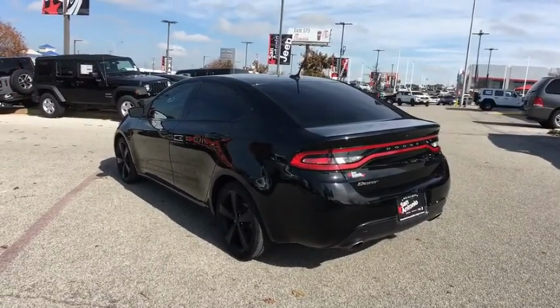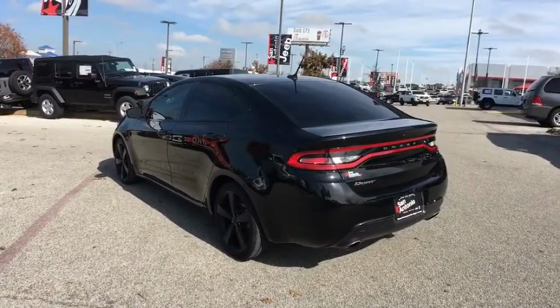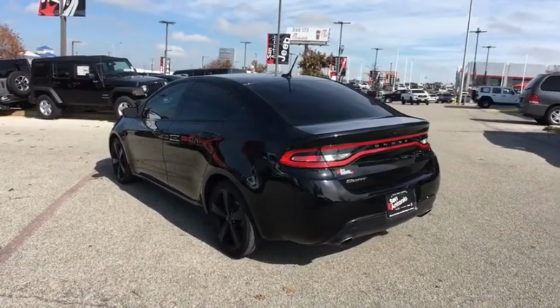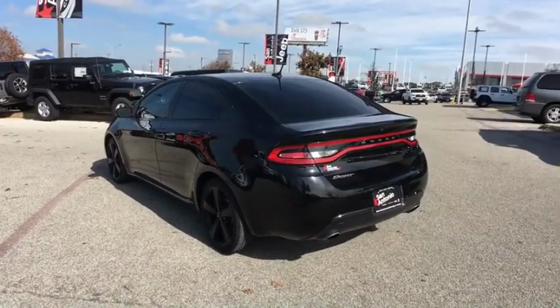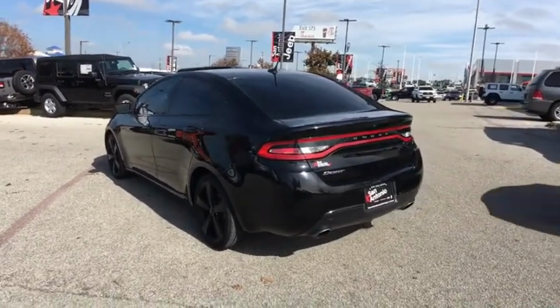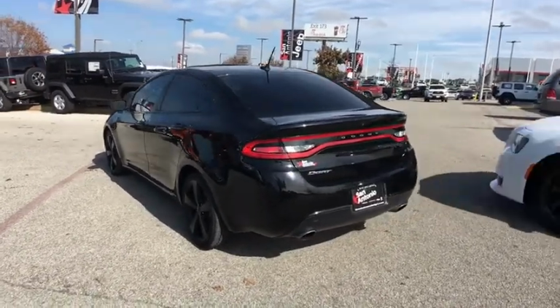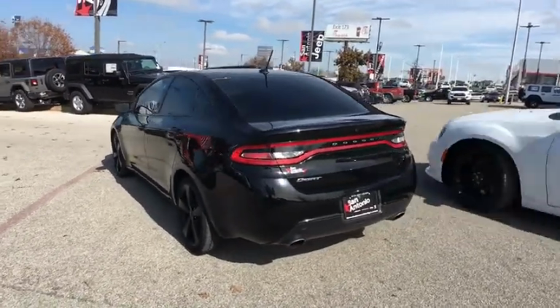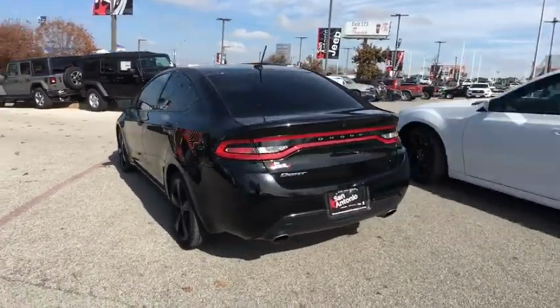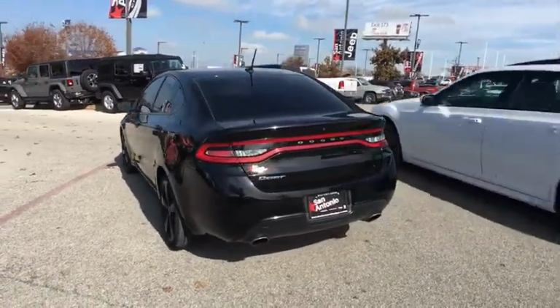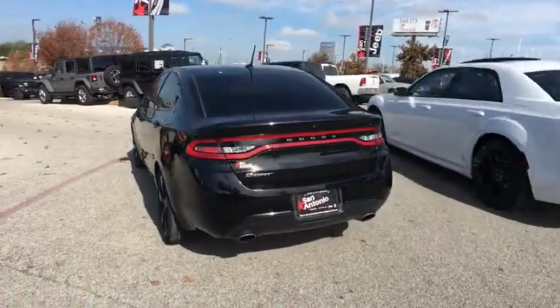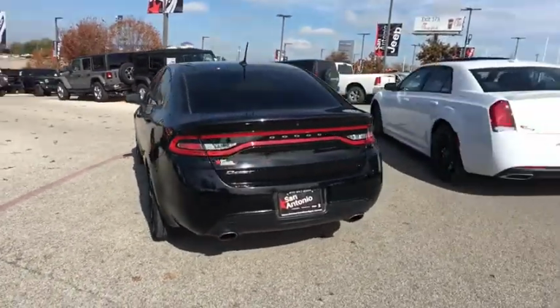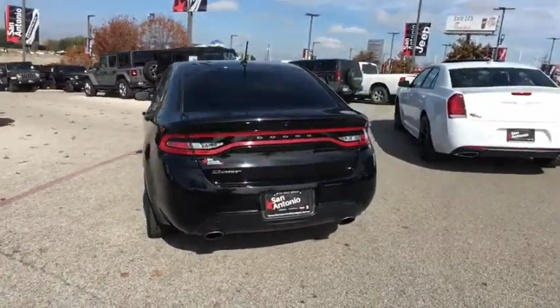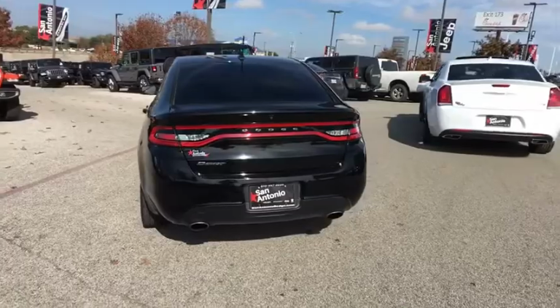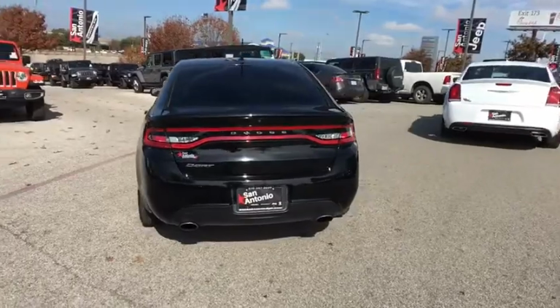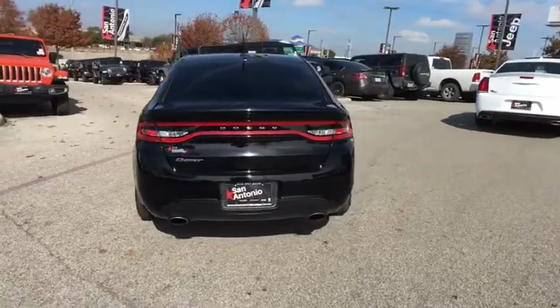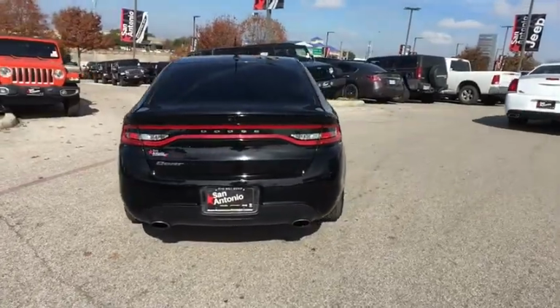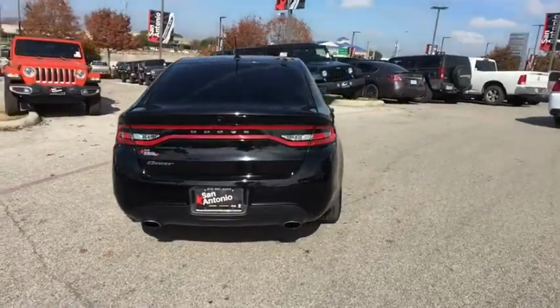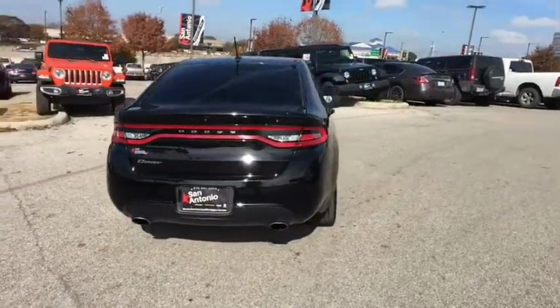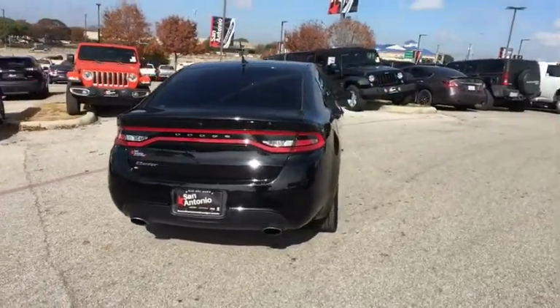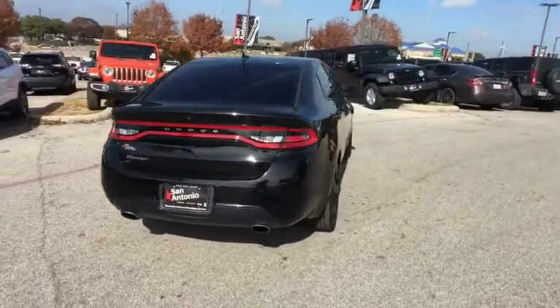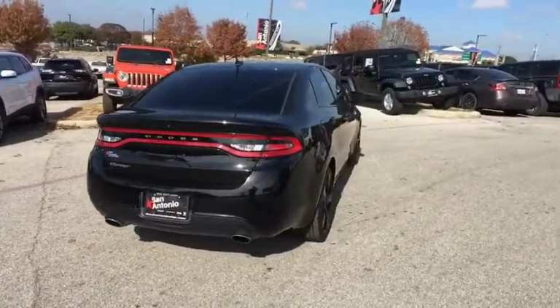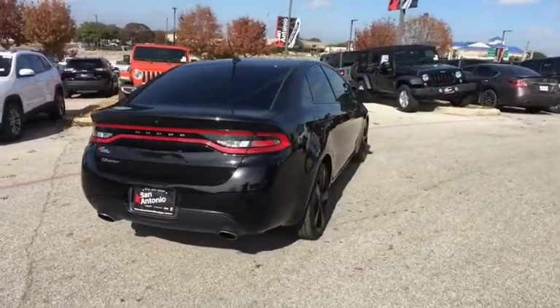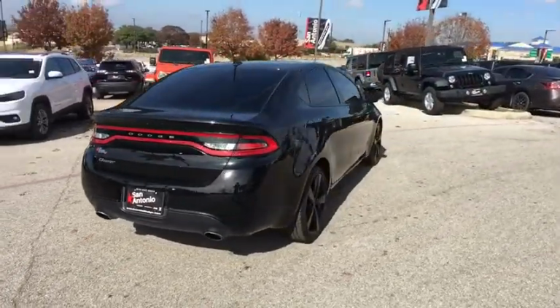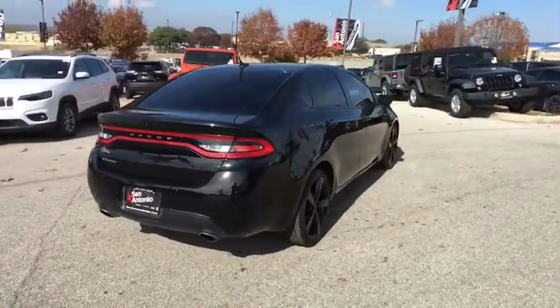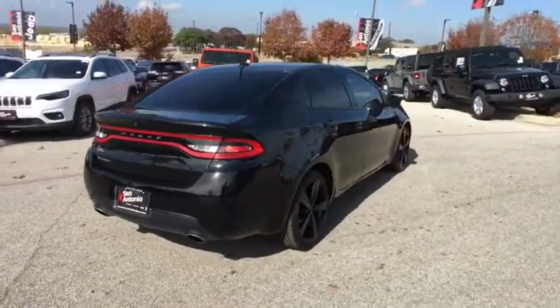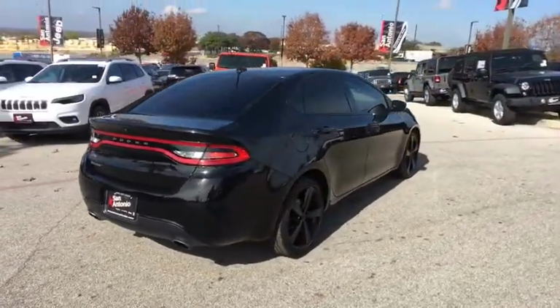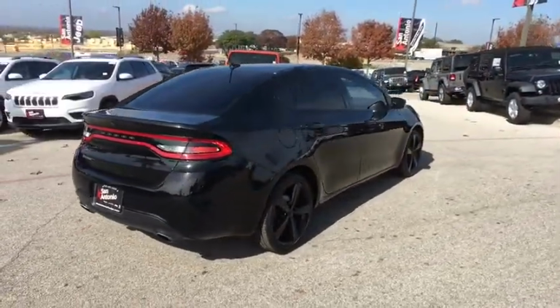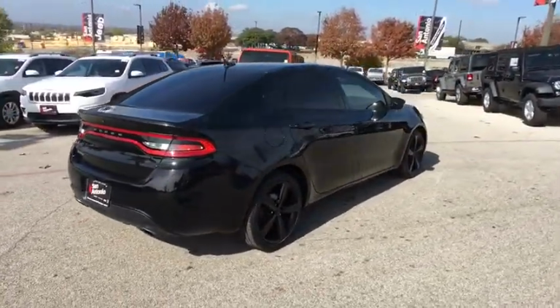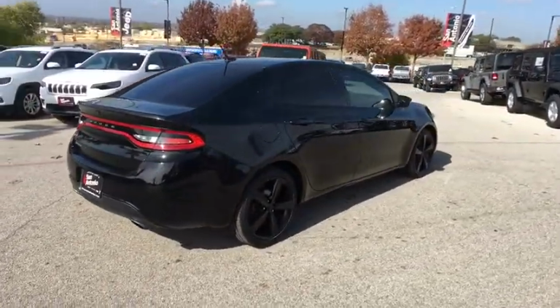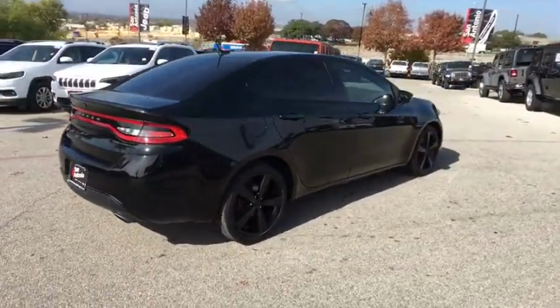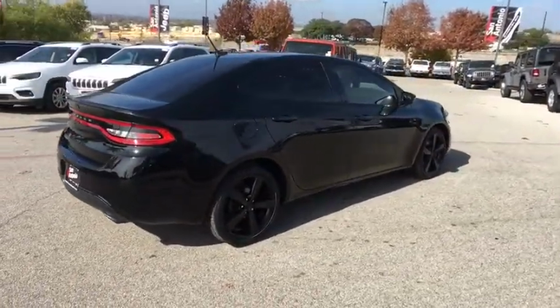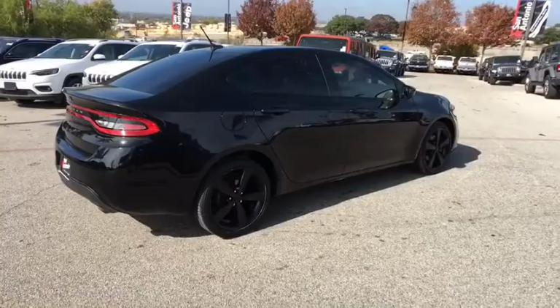Chrysler had previously applied the Dart name to a Ghia-built show car in 1956. This vehicle has less than 35,000 miles.